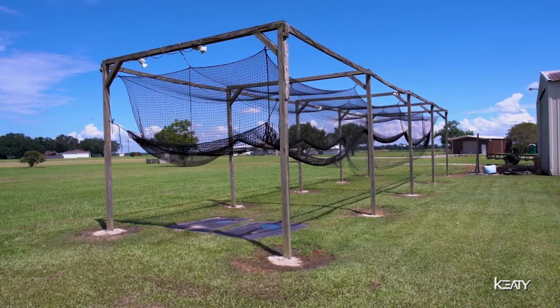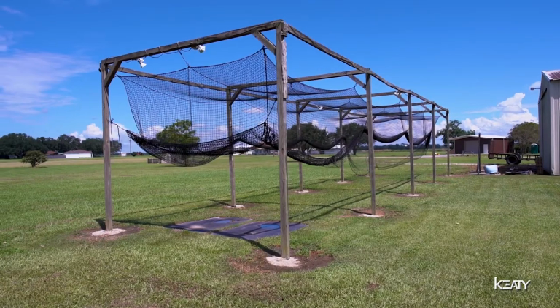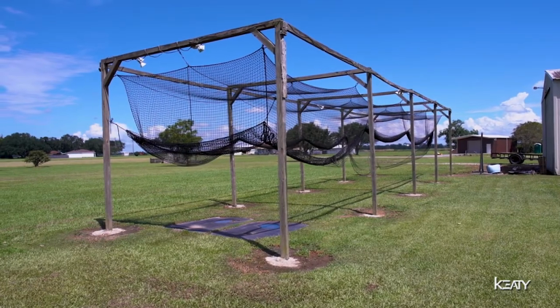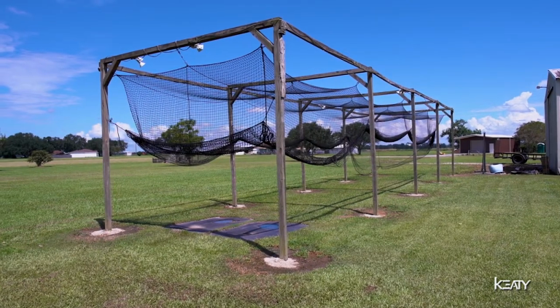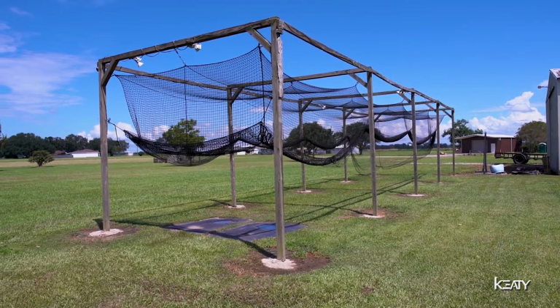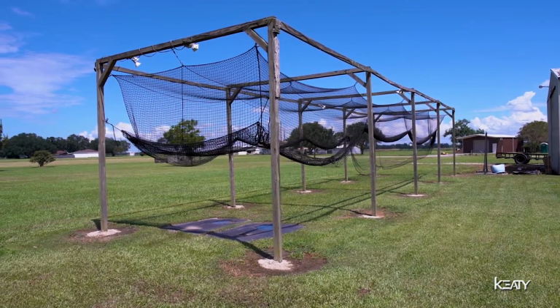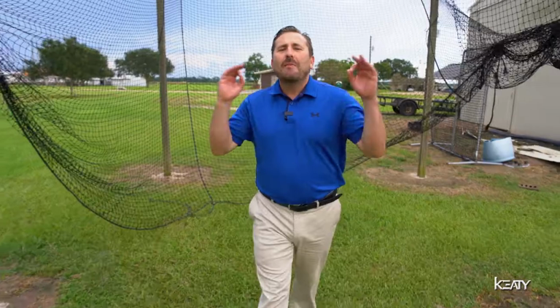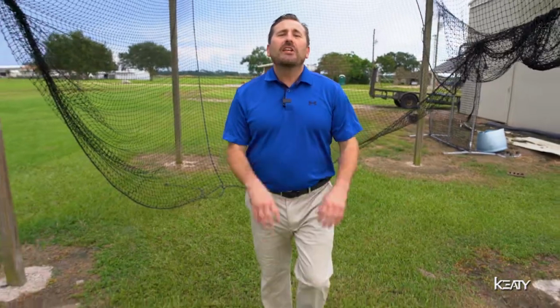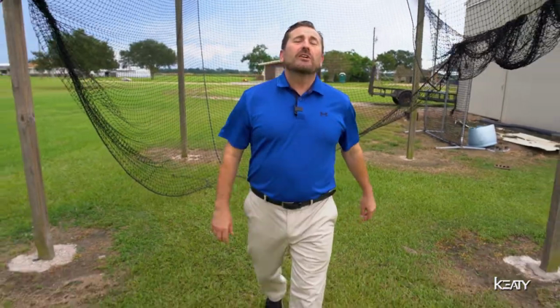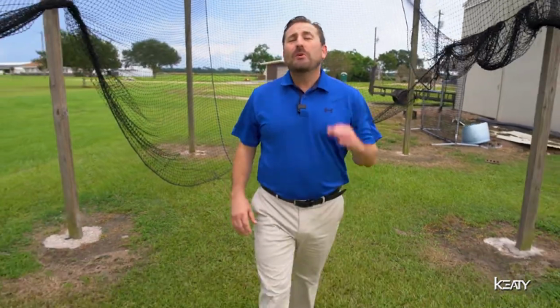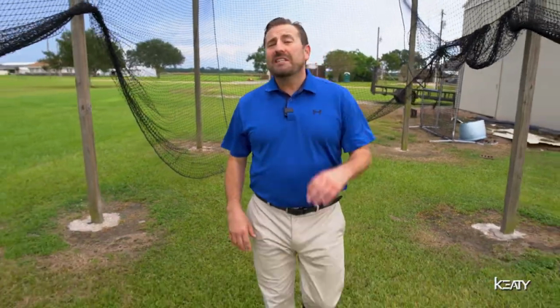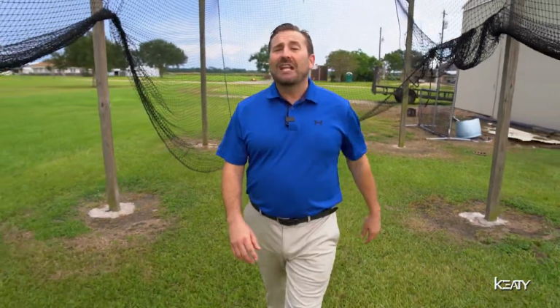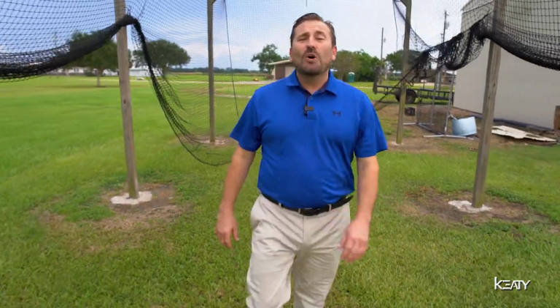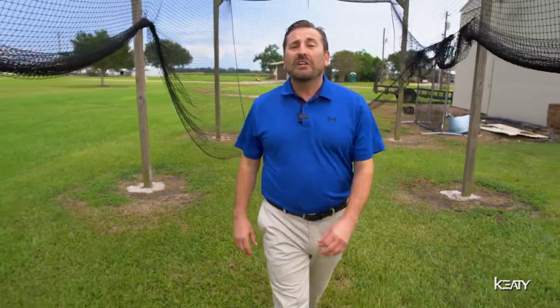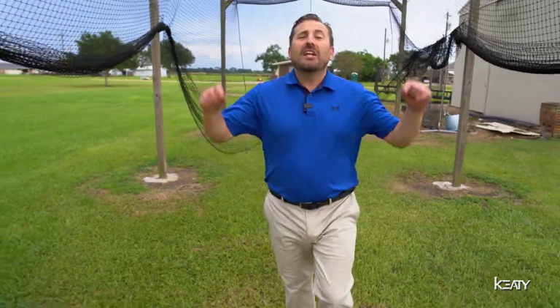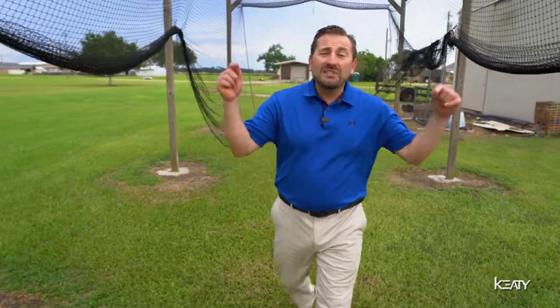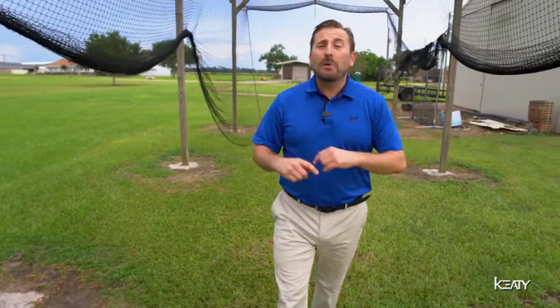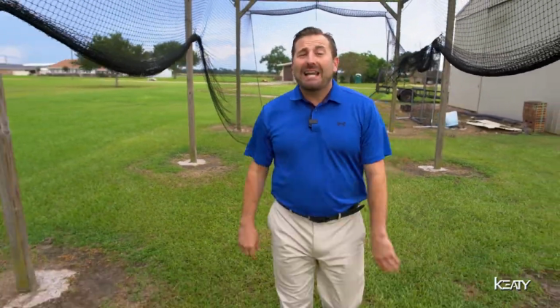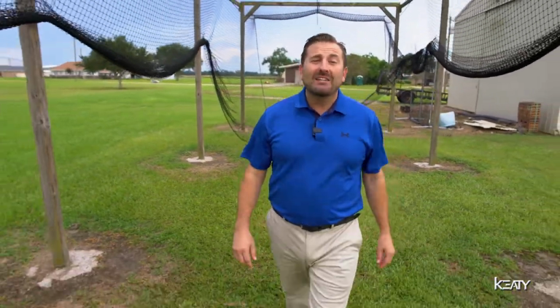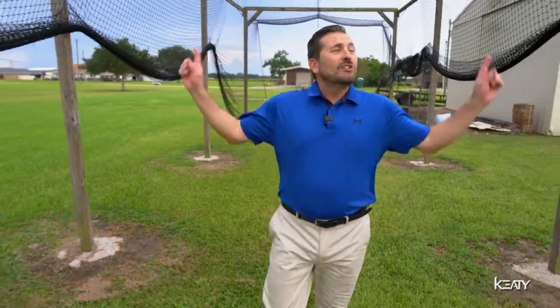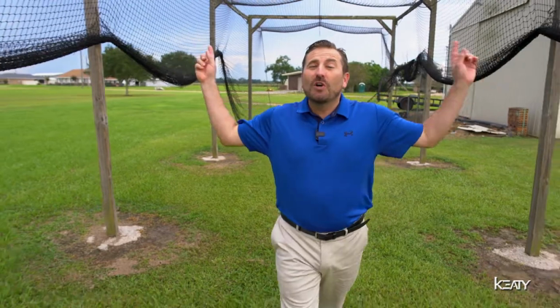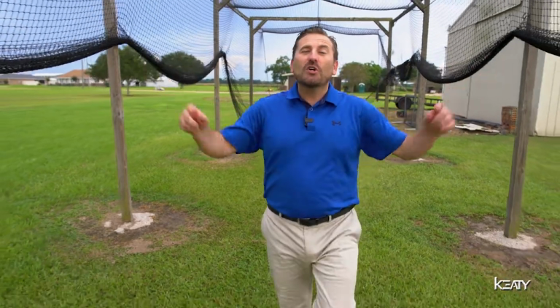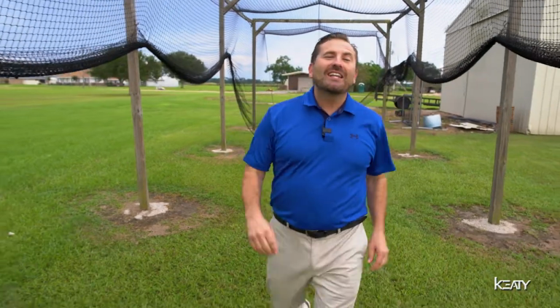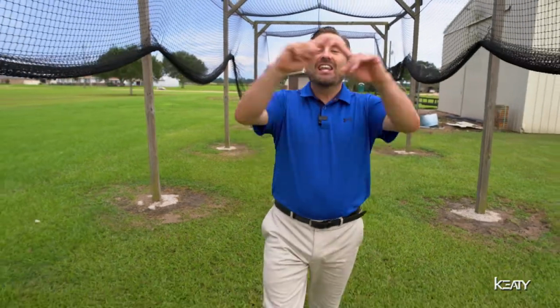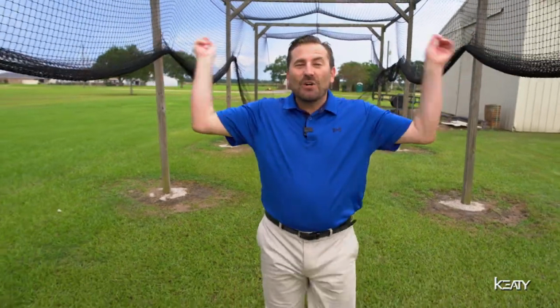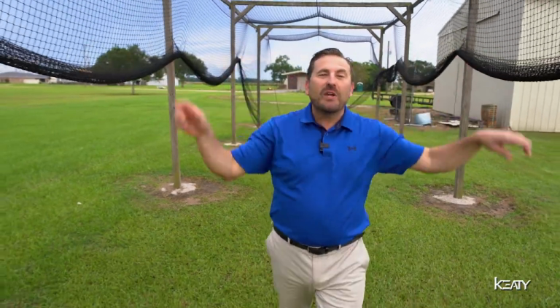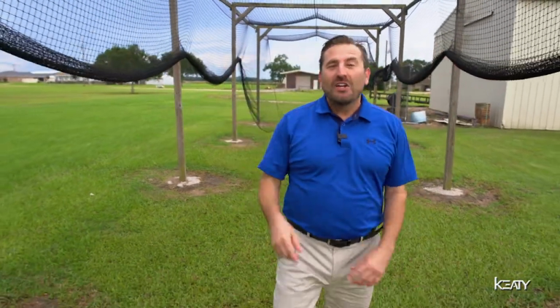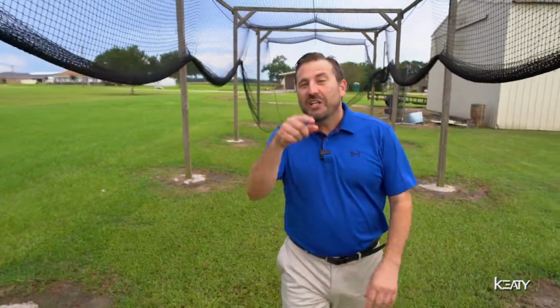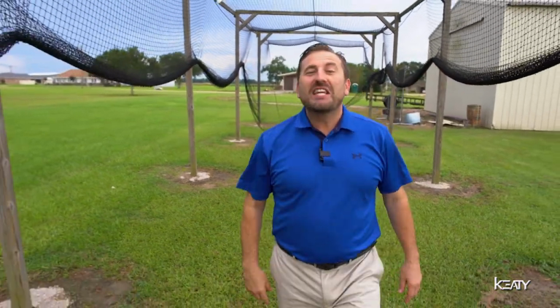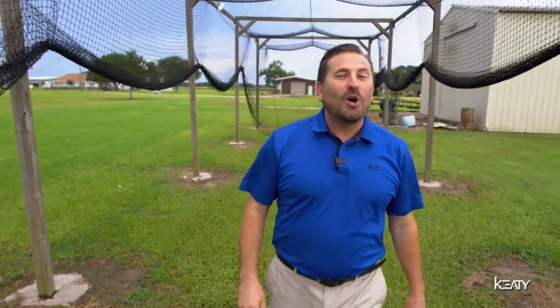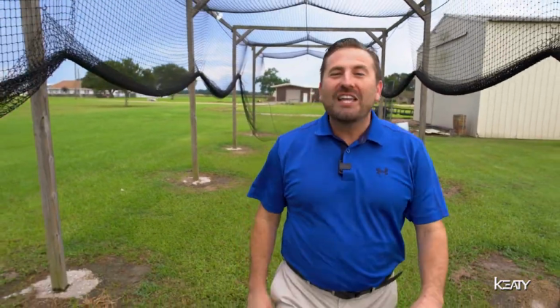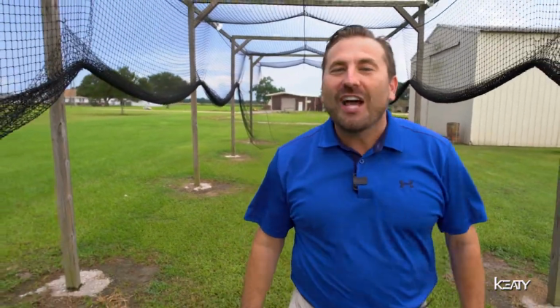Tired of living at the ballpark 24-7? Here's another incredible amenity at 119 Olinger — a custom-built batting cage suited with cargo netting and lights all the way around, so you can hit dingers all day and all night.